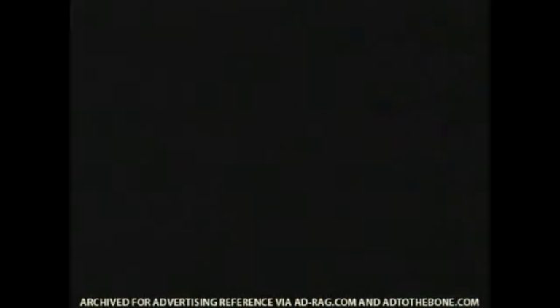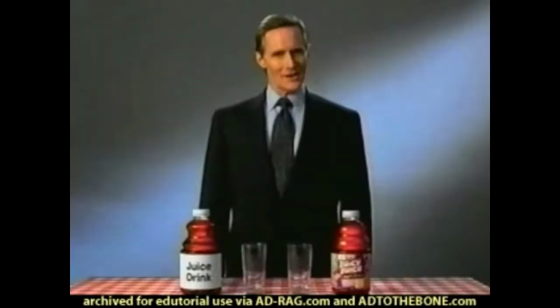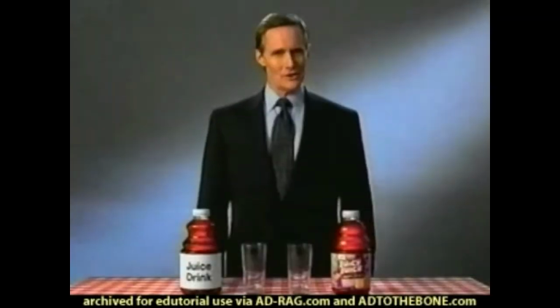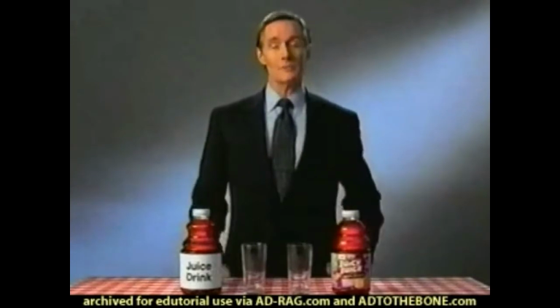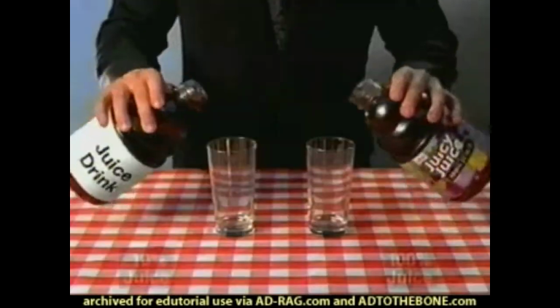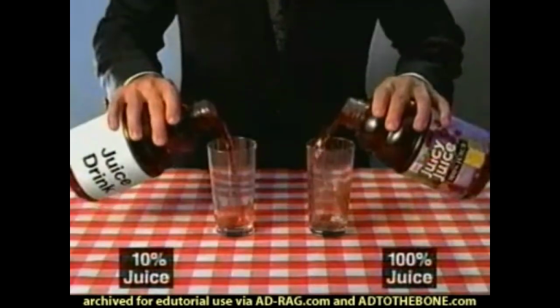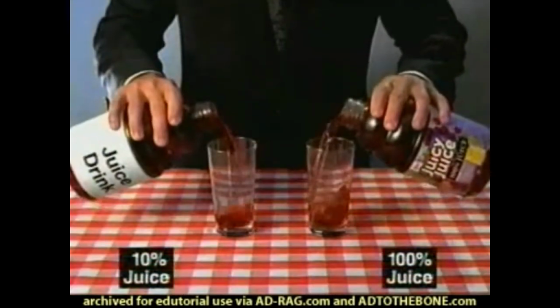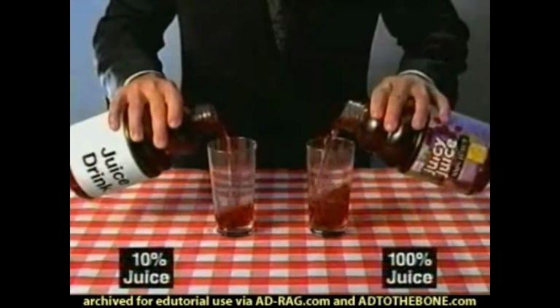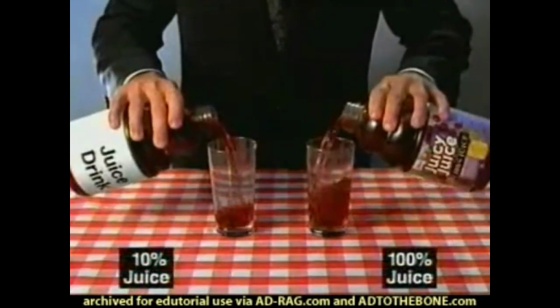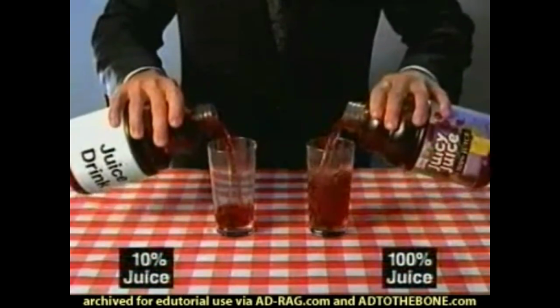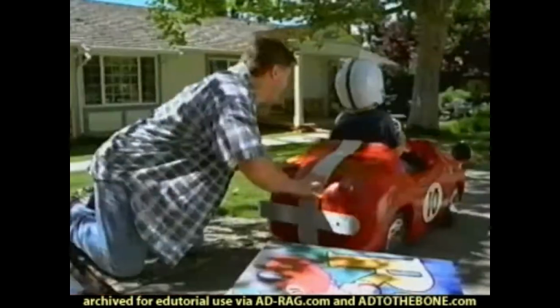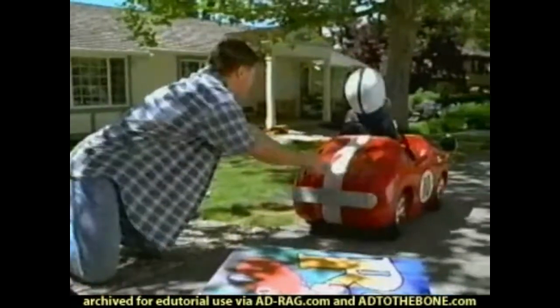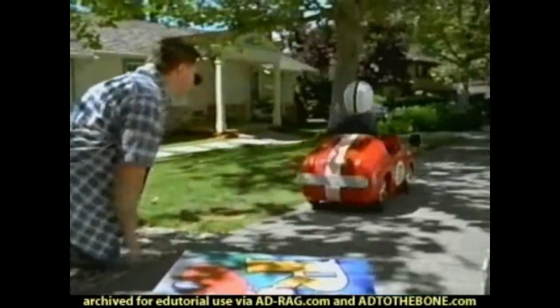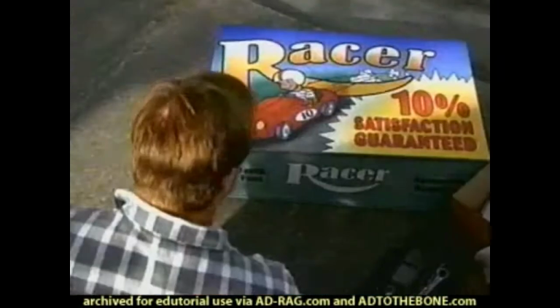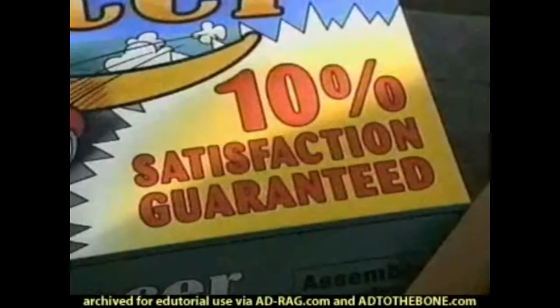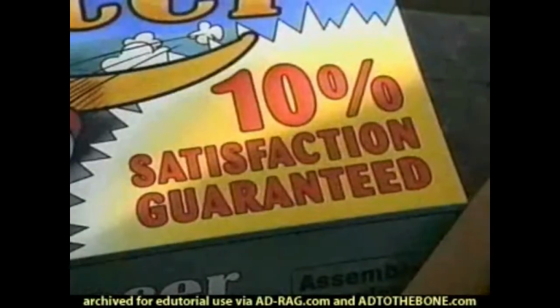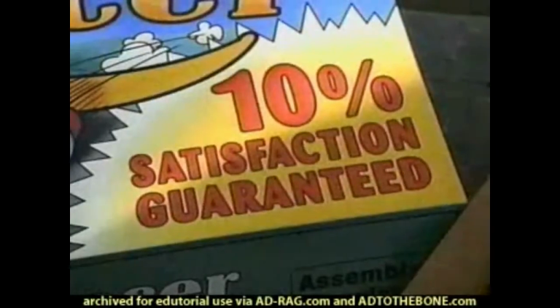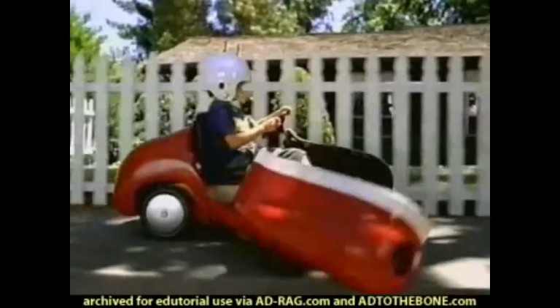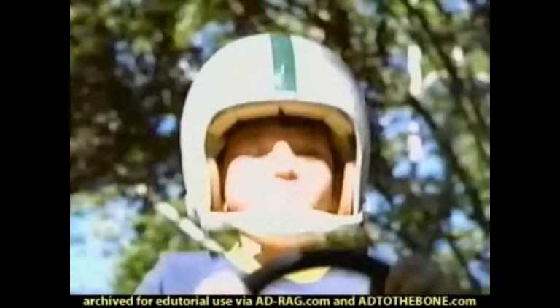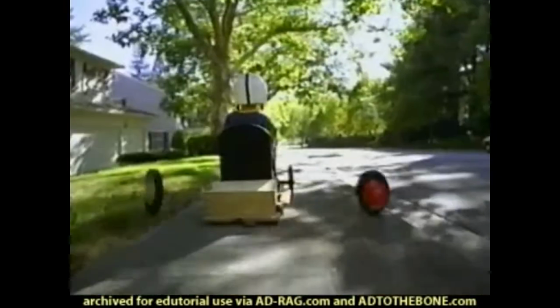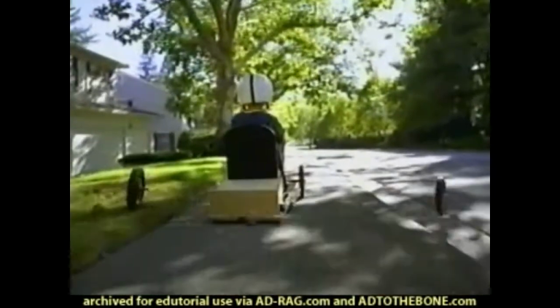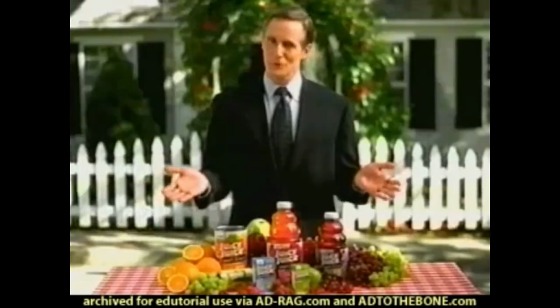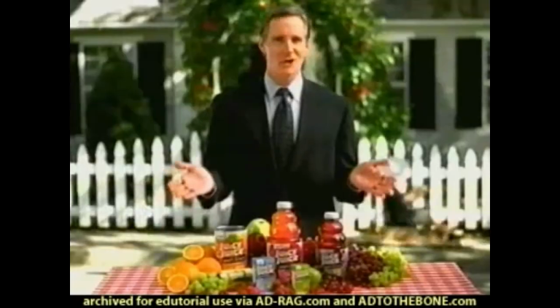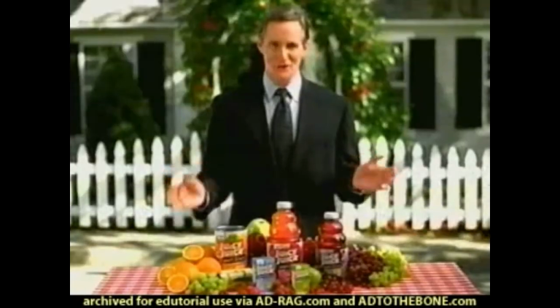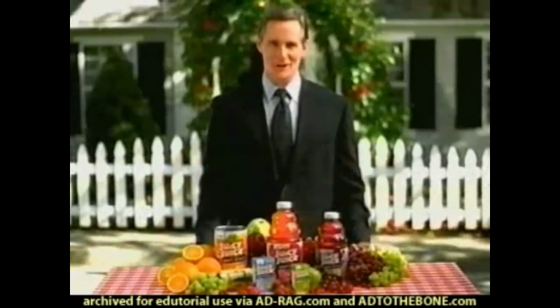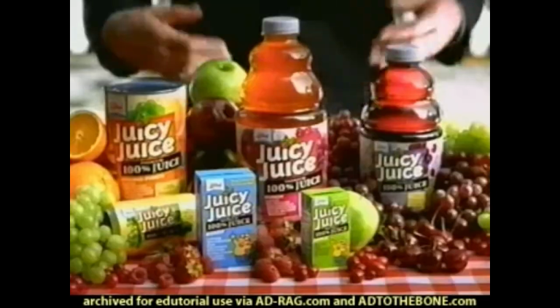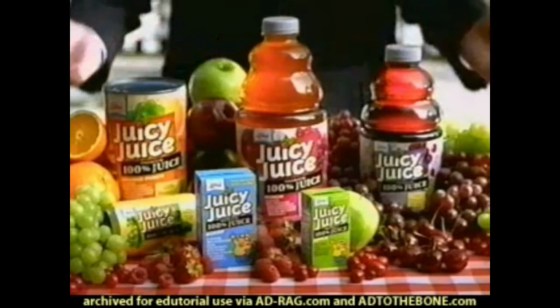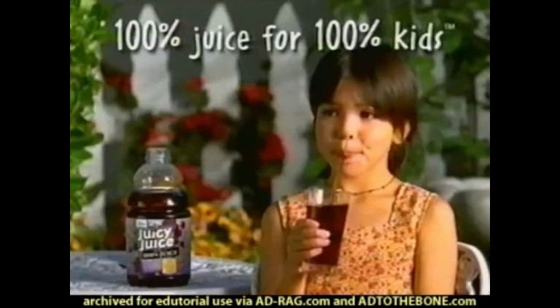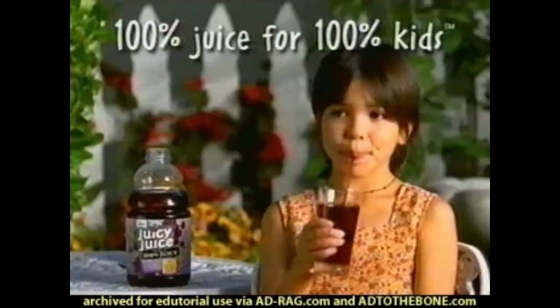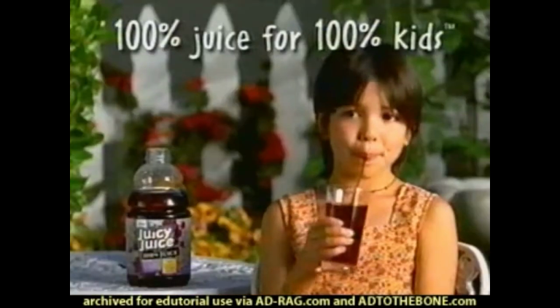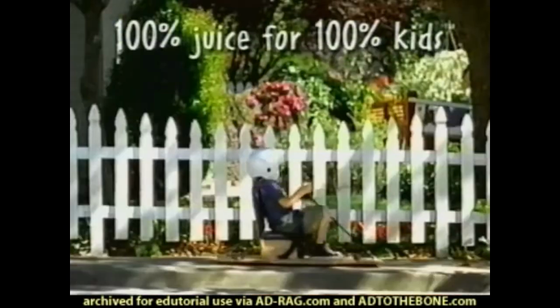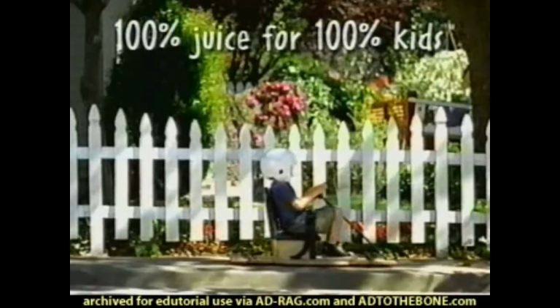Unlike Juicy Juice, some juice drinks only contain 10% real juice. Imagine if 10% were acceptable for other things in life. 10% just doesn't cut it. Libby's Juicy Juice — 100% juice for 100% kids.